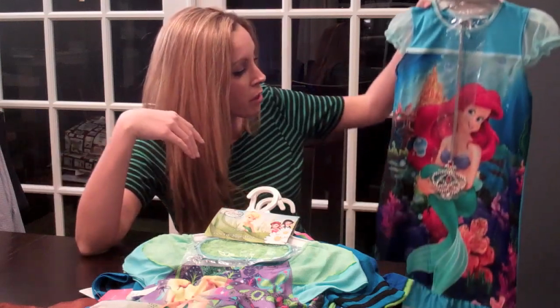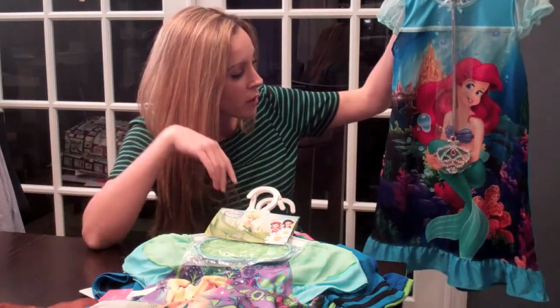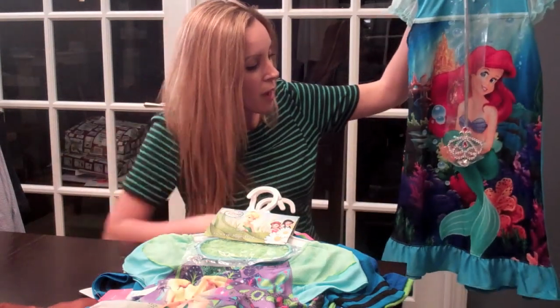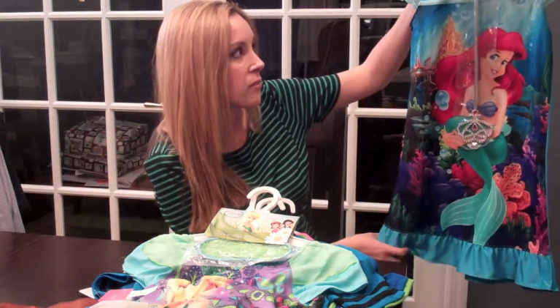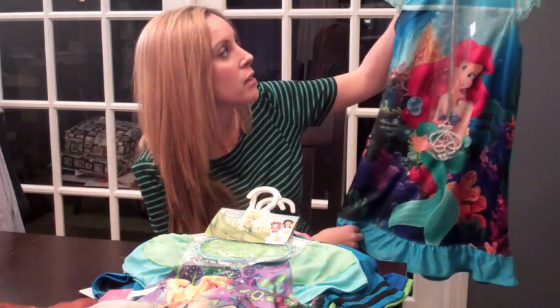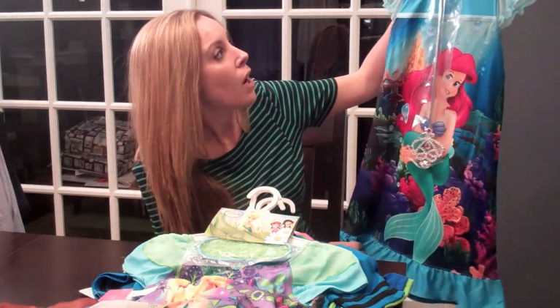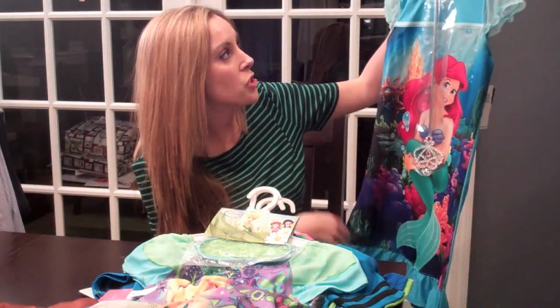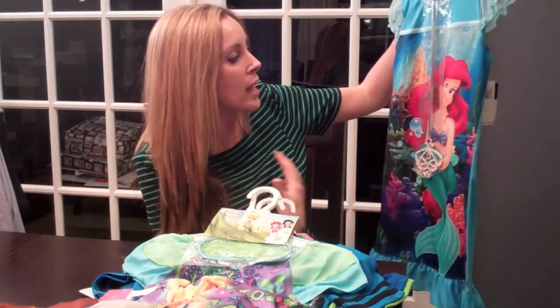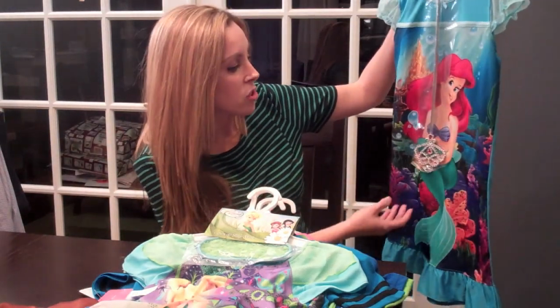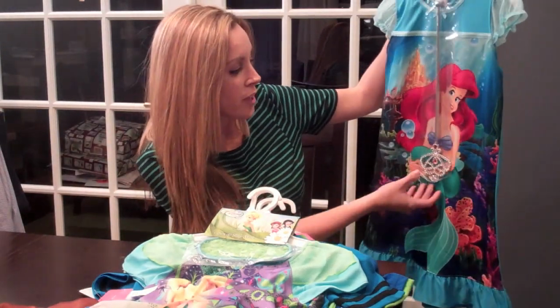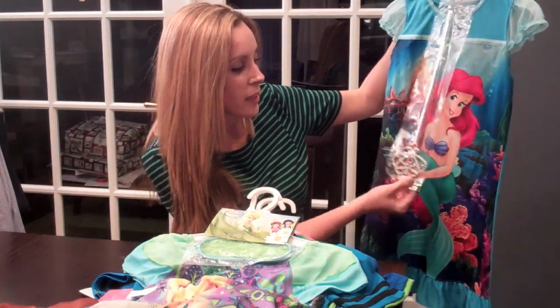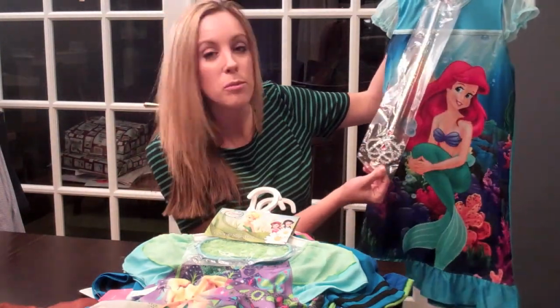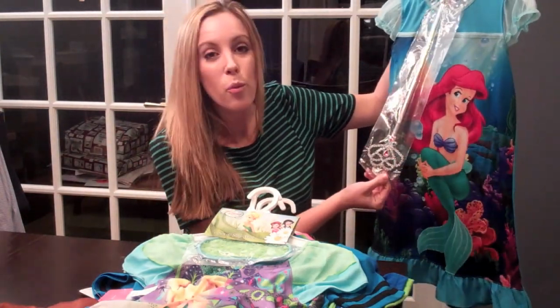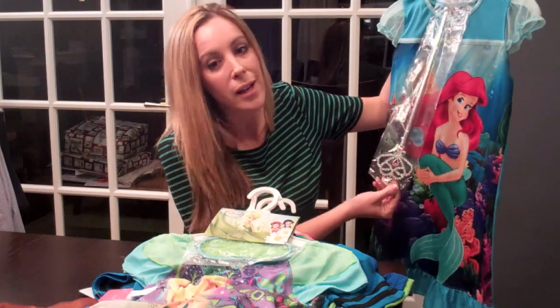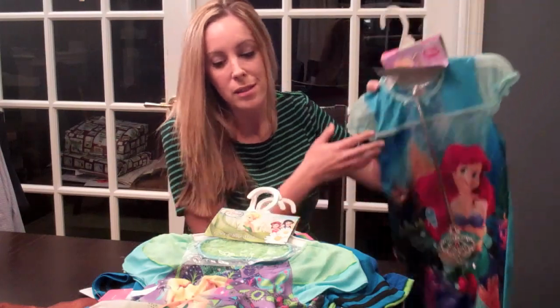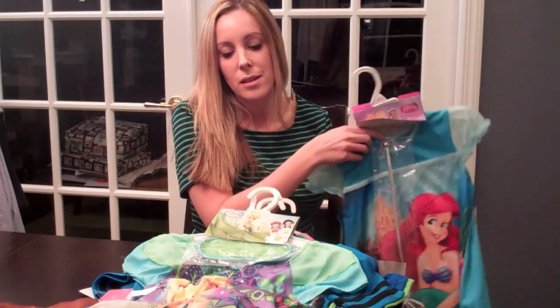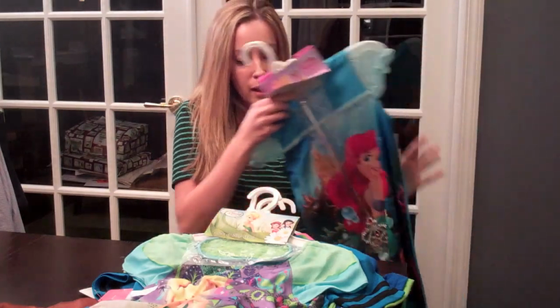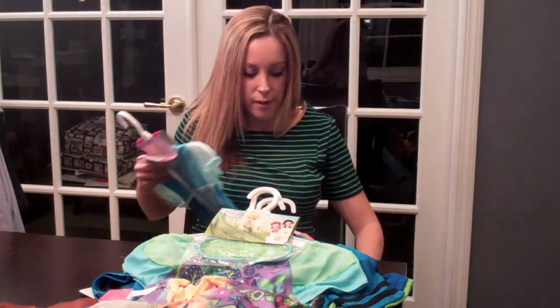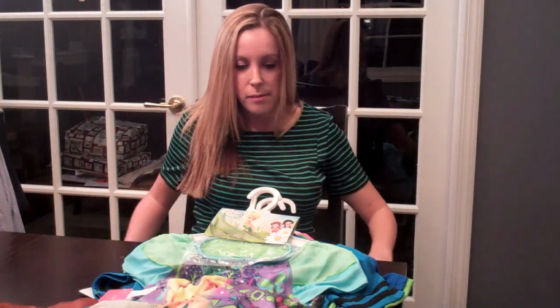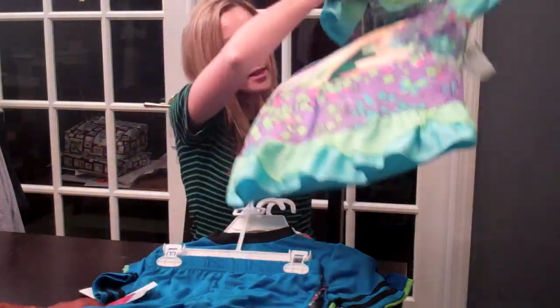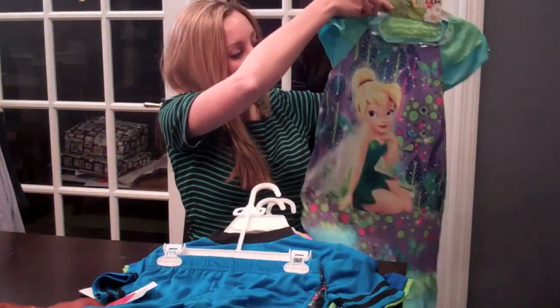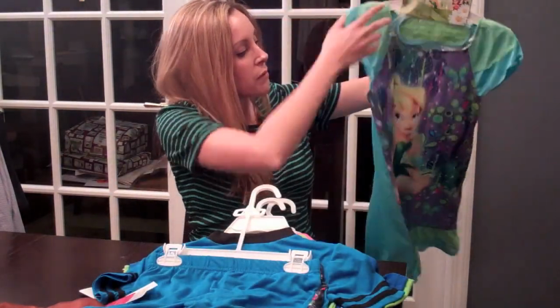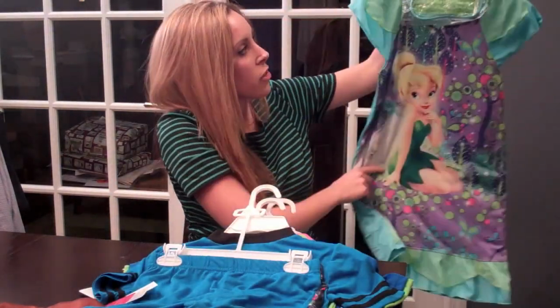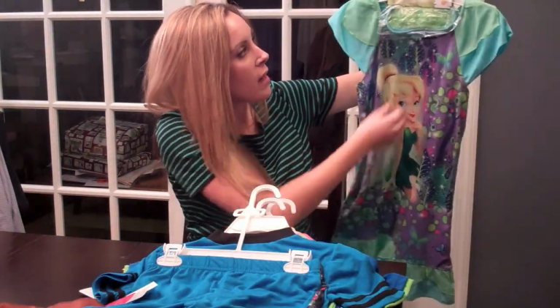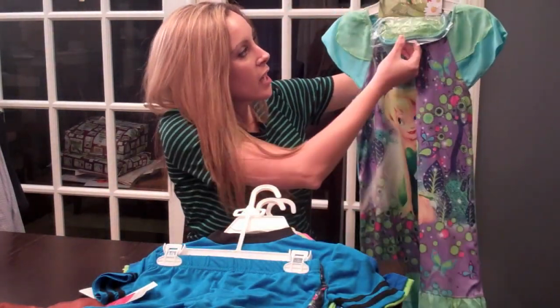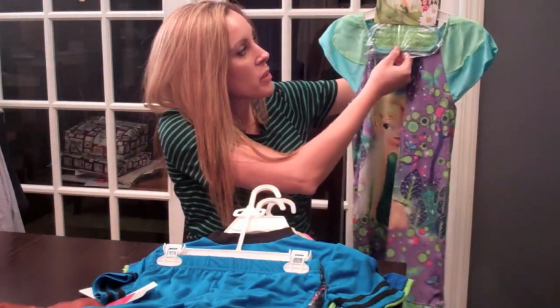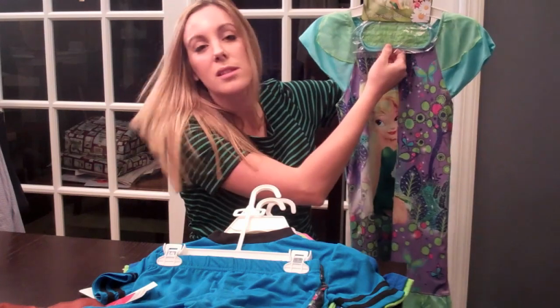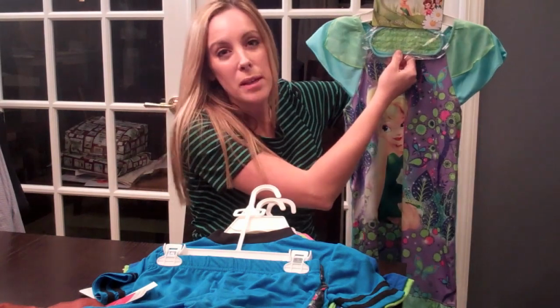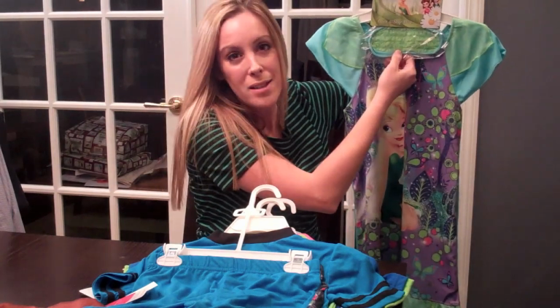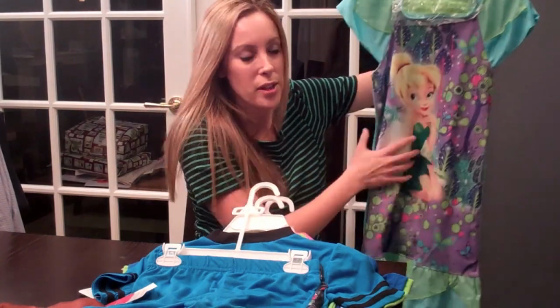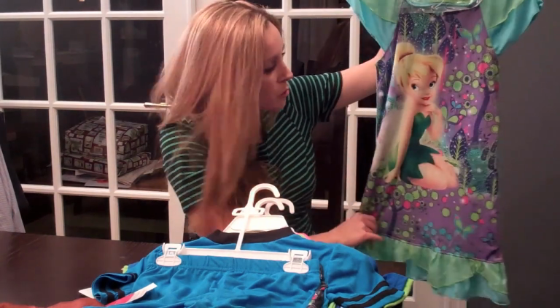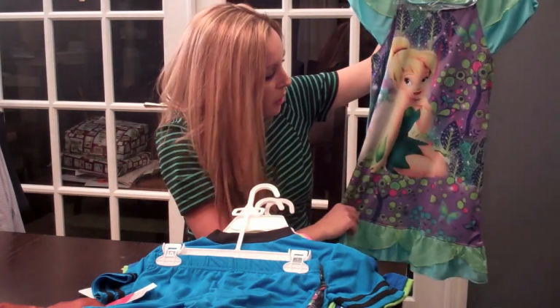Here's one of the pajamas that I've gotten just today actually for Natalie. It comes with a wand — I love that. And here's one of Tinkerbell and it comes with a little sleeping mask which I think is really cute.